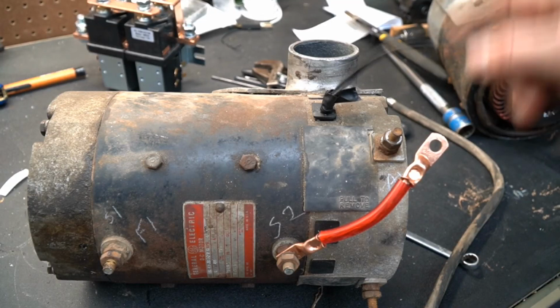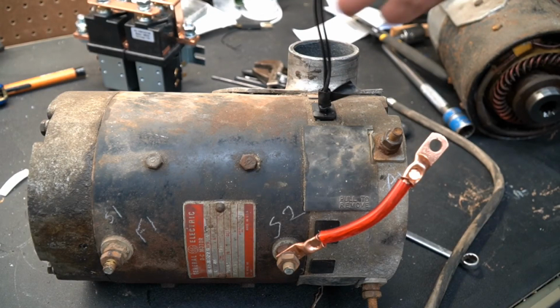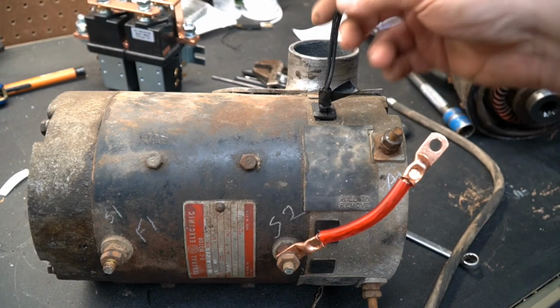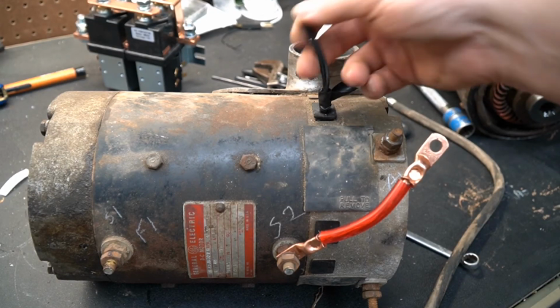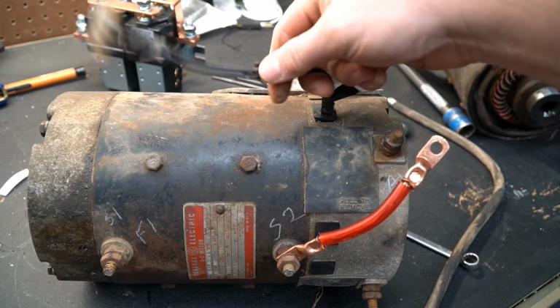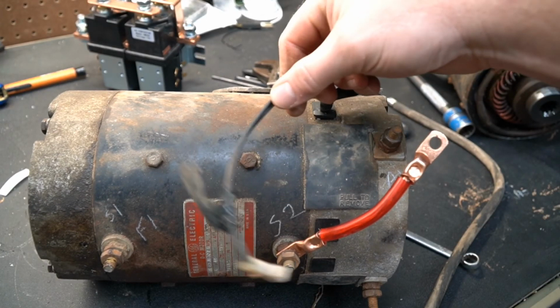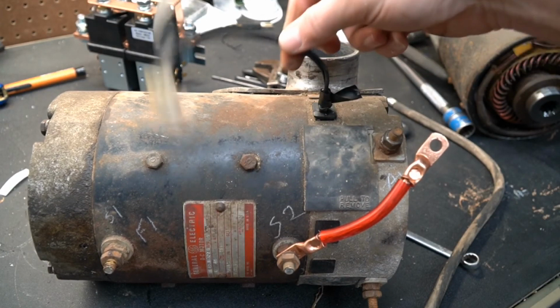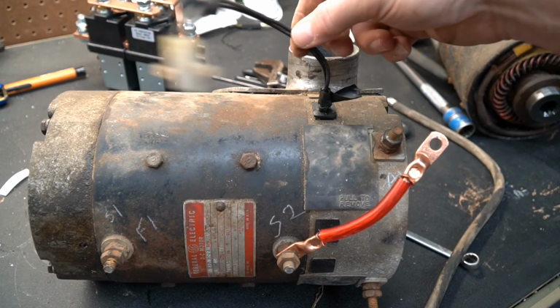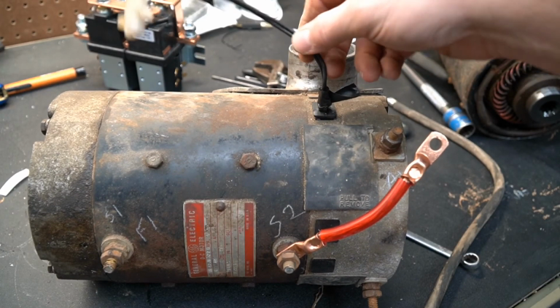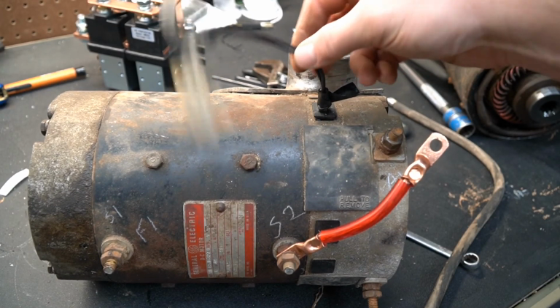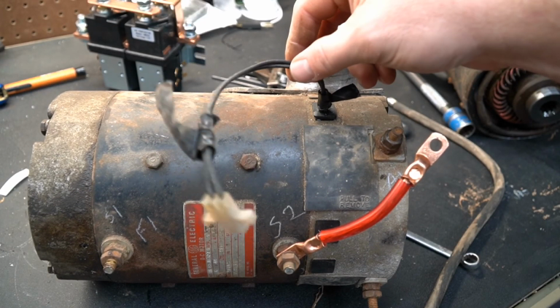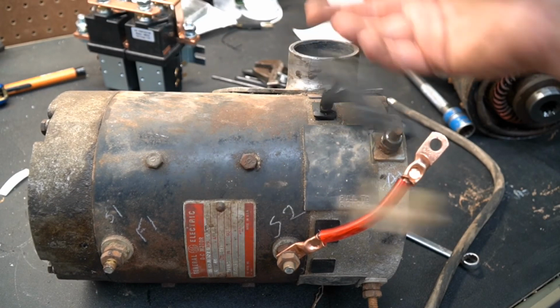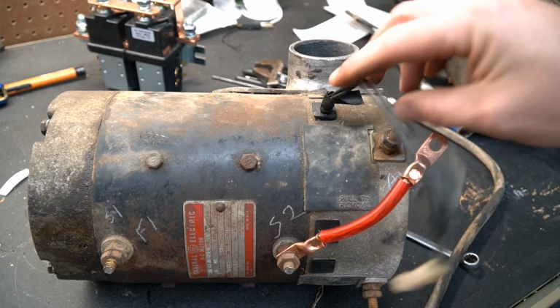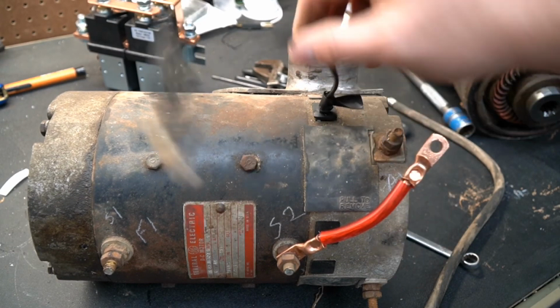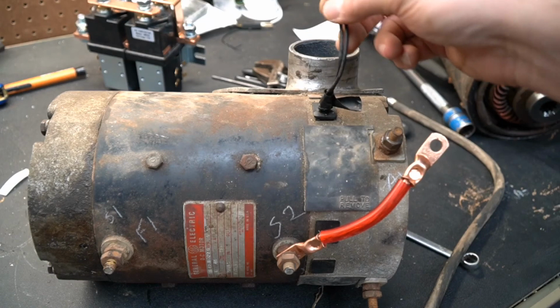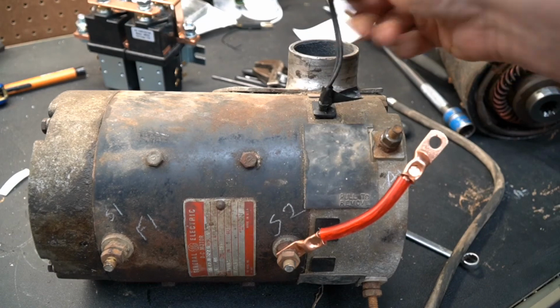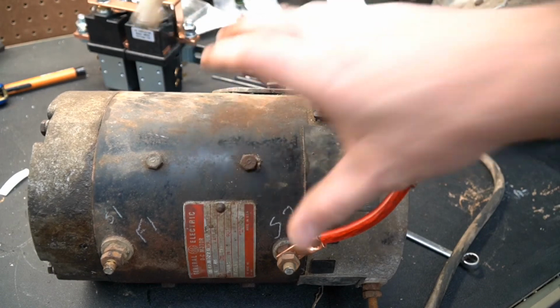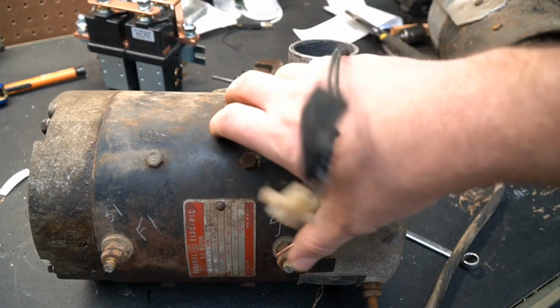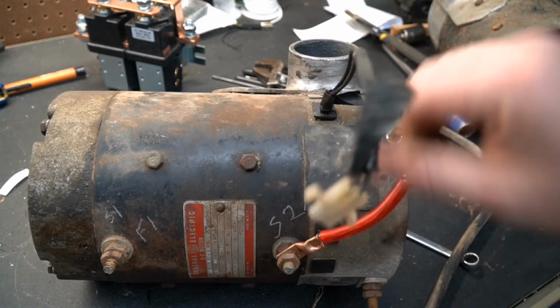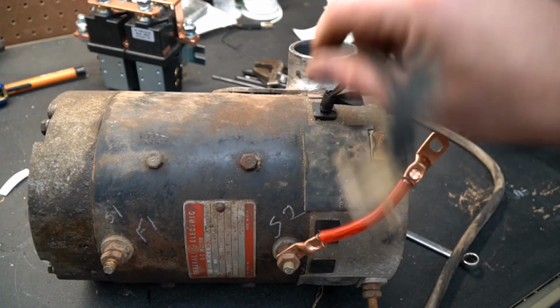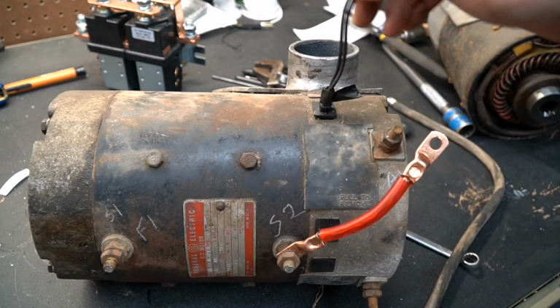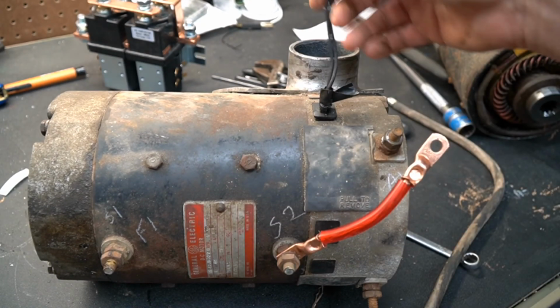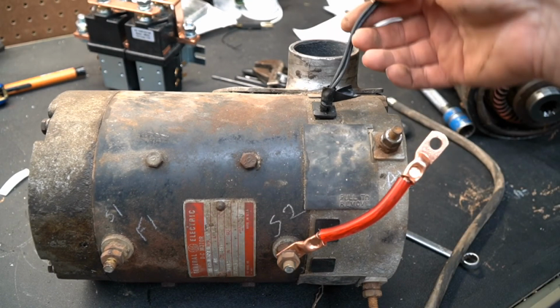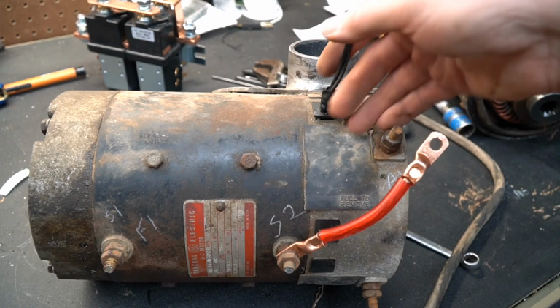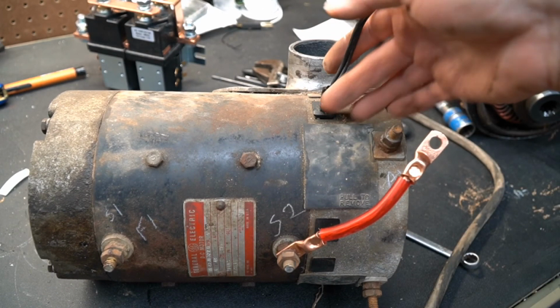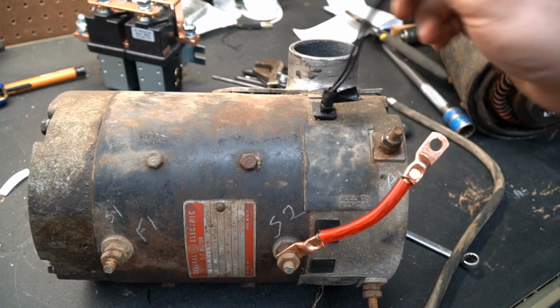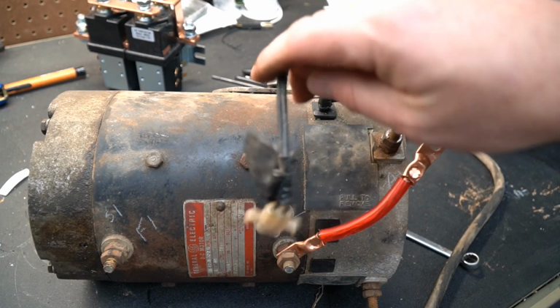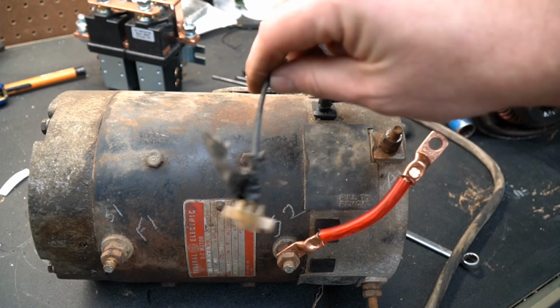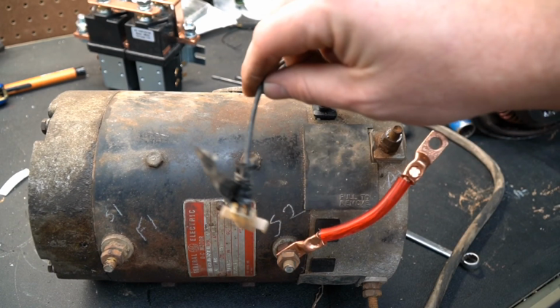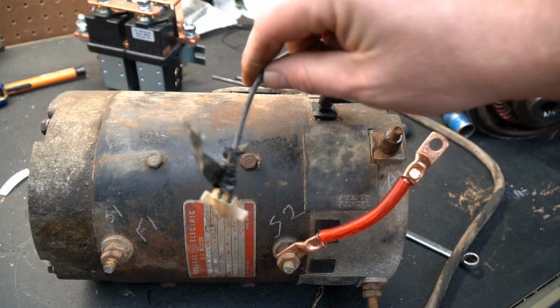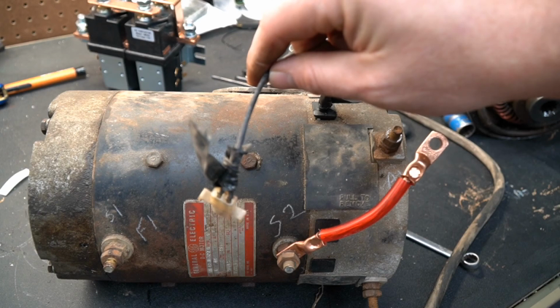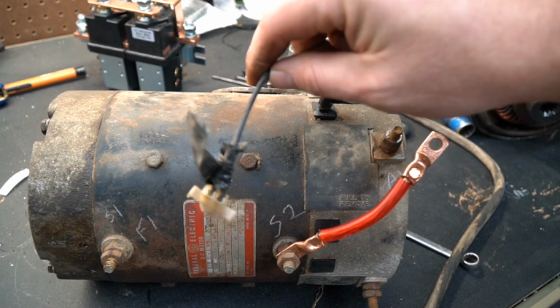The wires coming out of the top of this one are just an over-temp sensor. It has no functionality on how the motor operates — other than it tells you if the motor is too hot and opens a set of contacts.